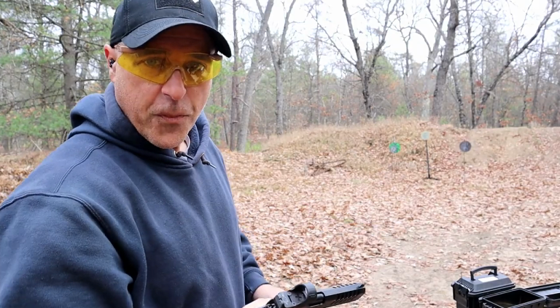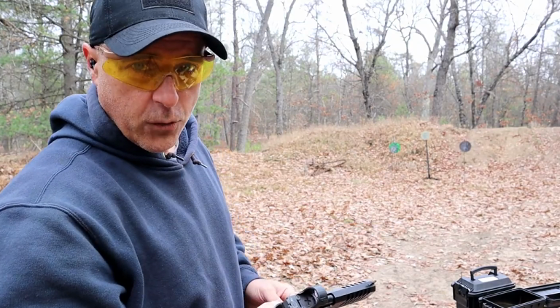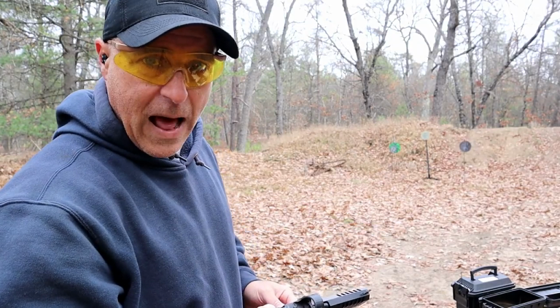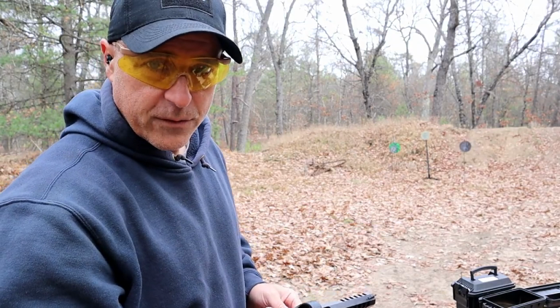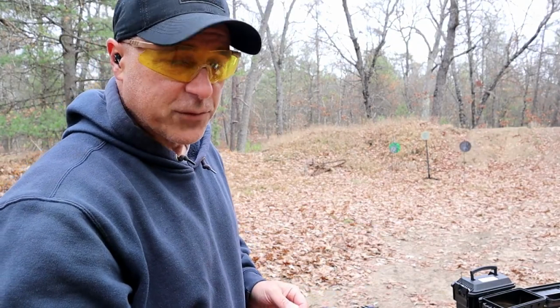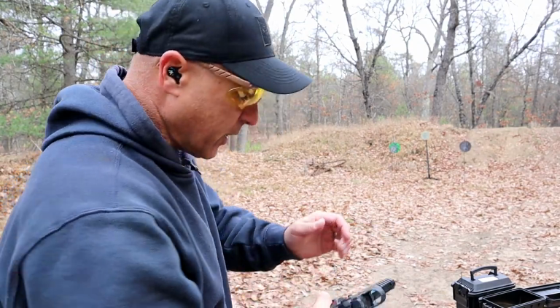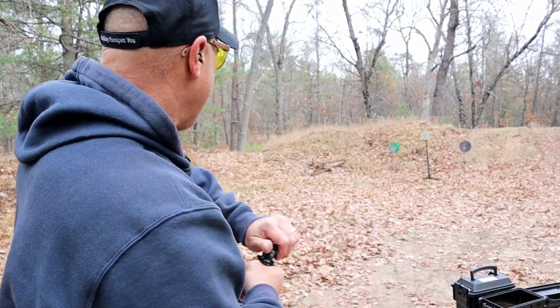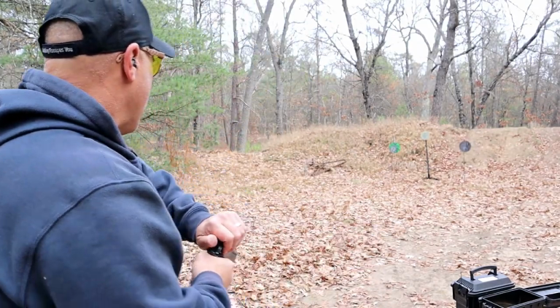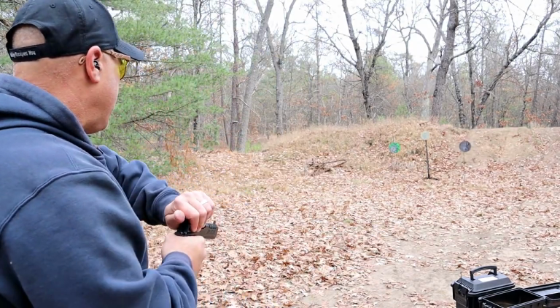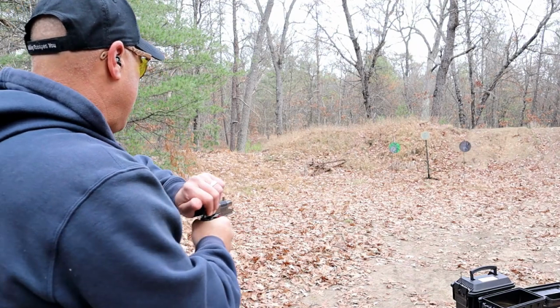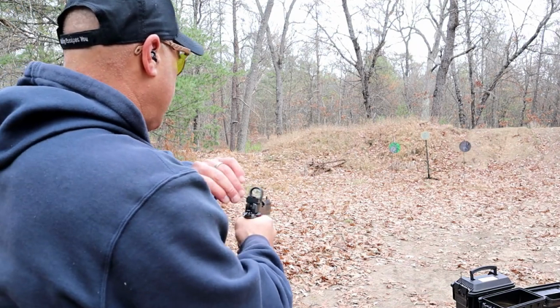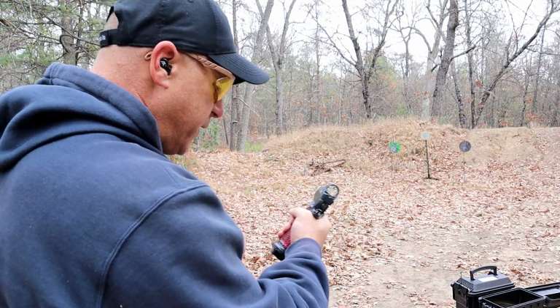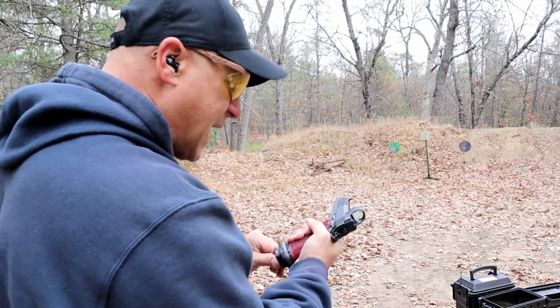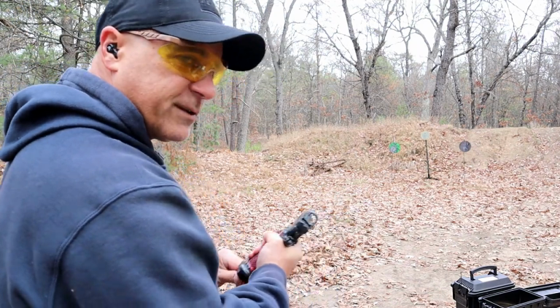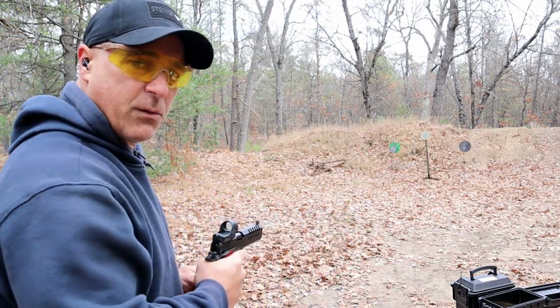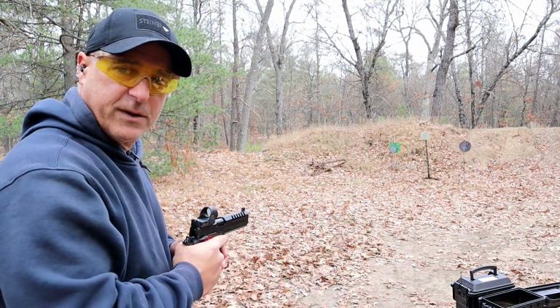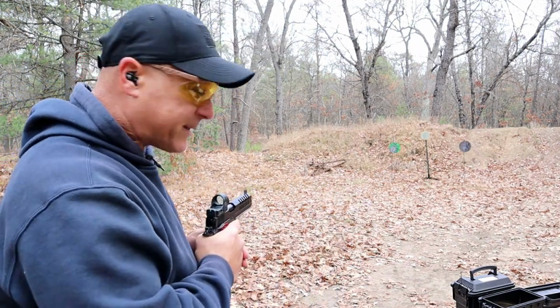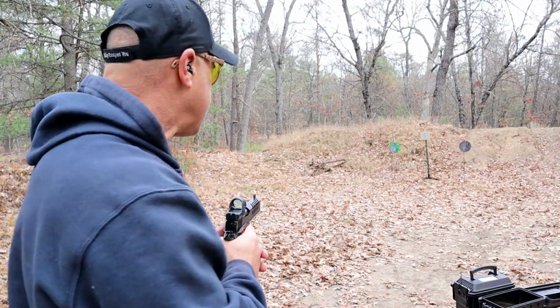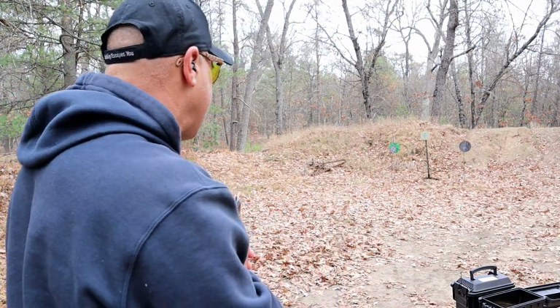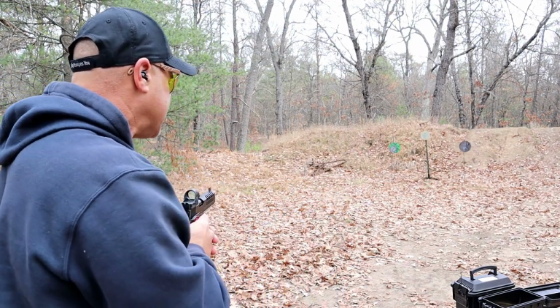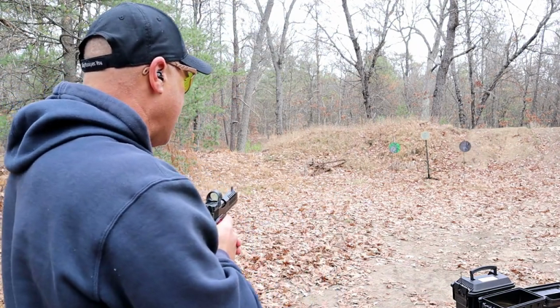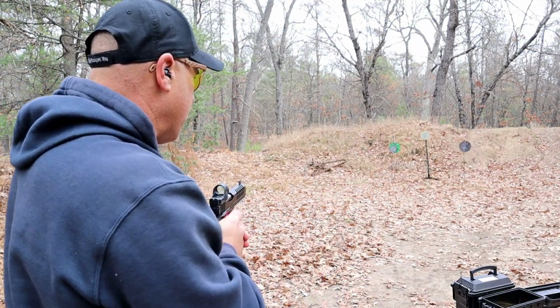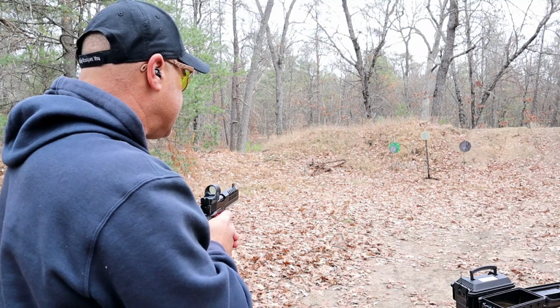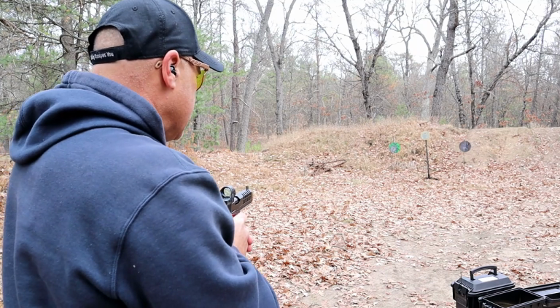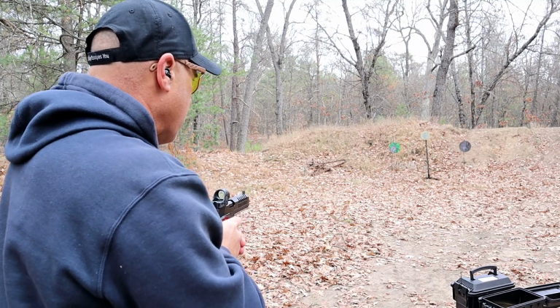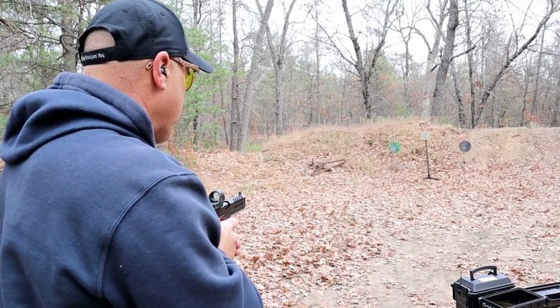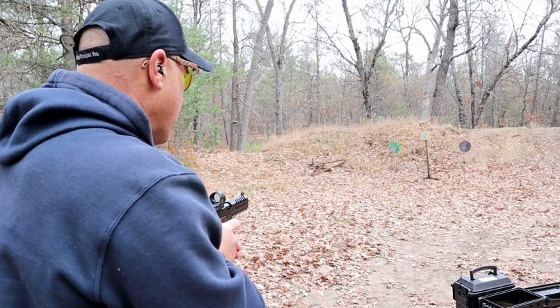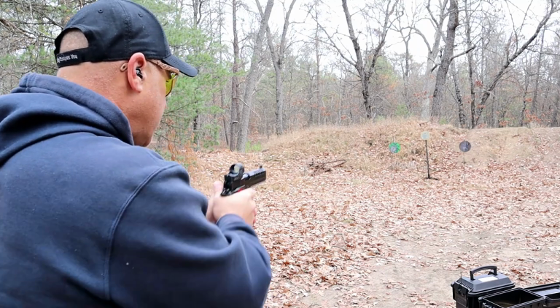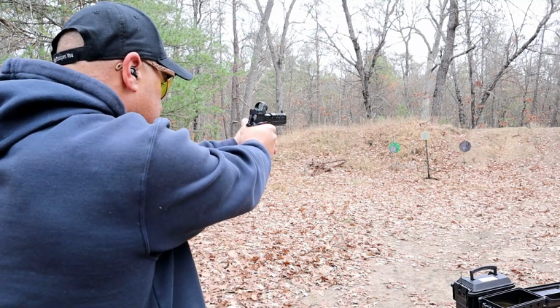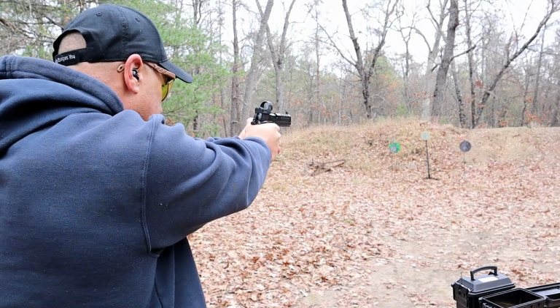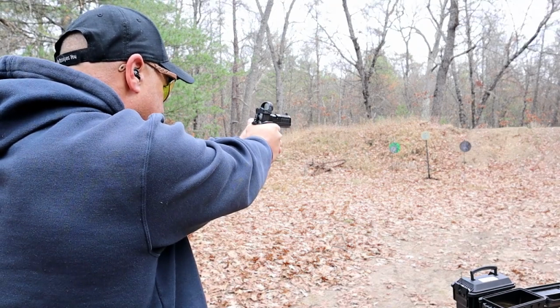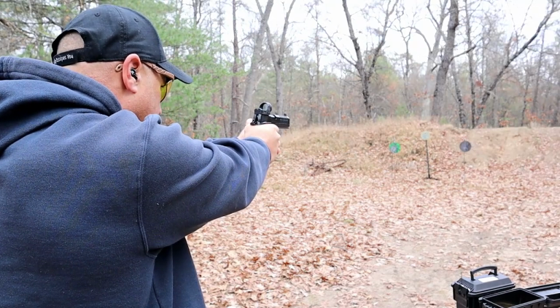$3,200 — that's what you're looking at. I took a few shots just to see where it was impacting and make sure the dot was on, and it was. About 13 yards away — let's see how it does.